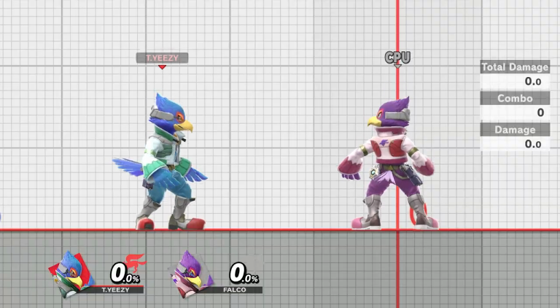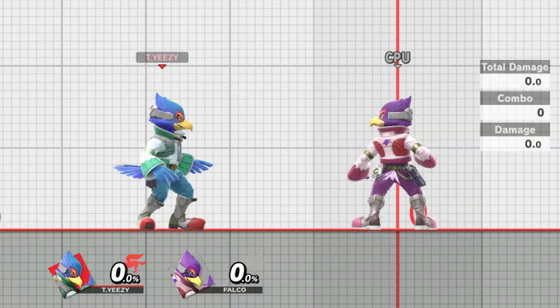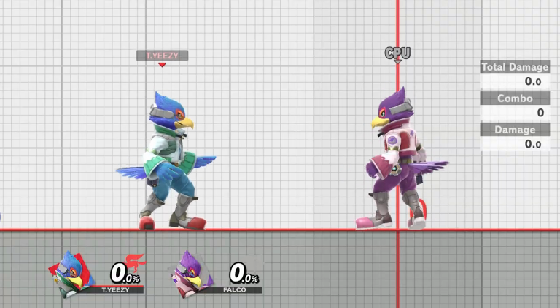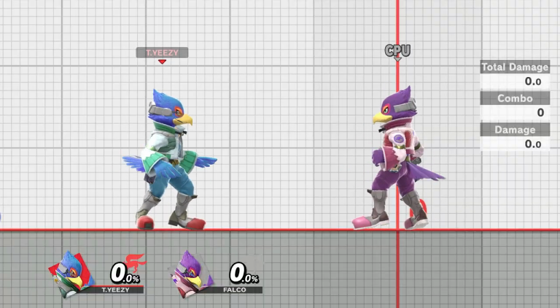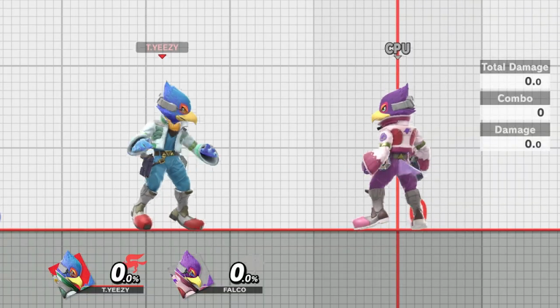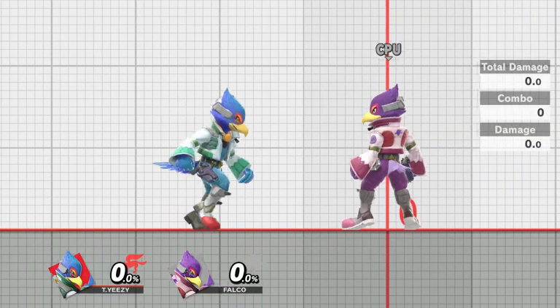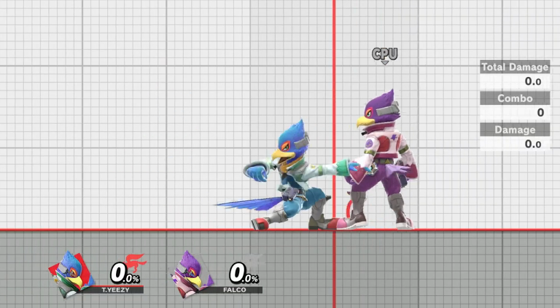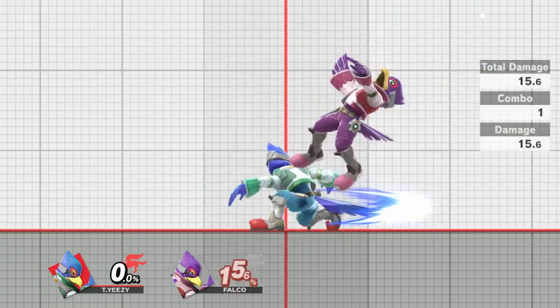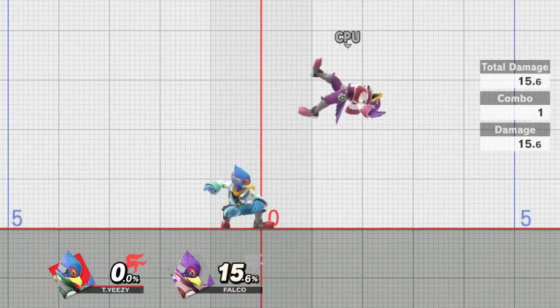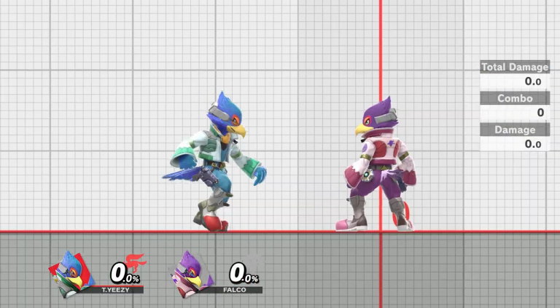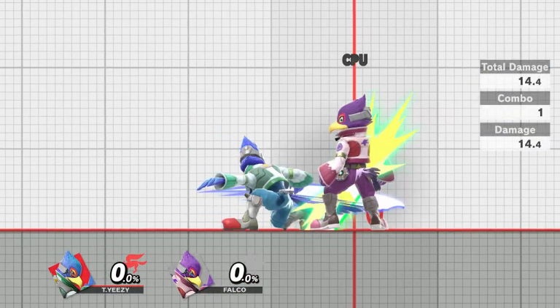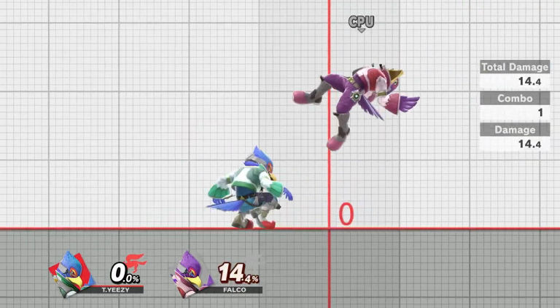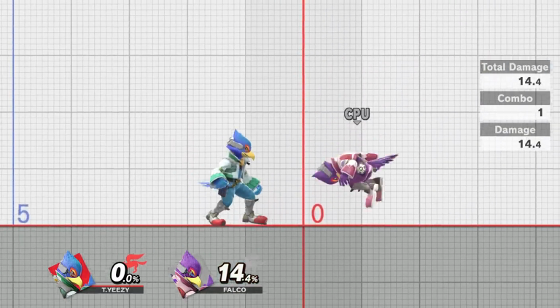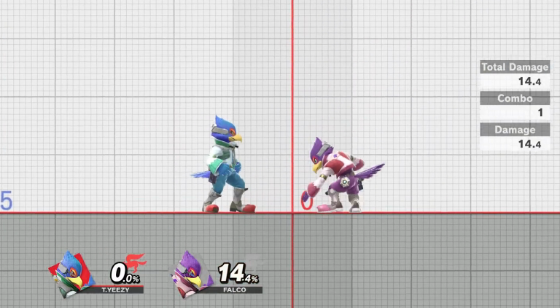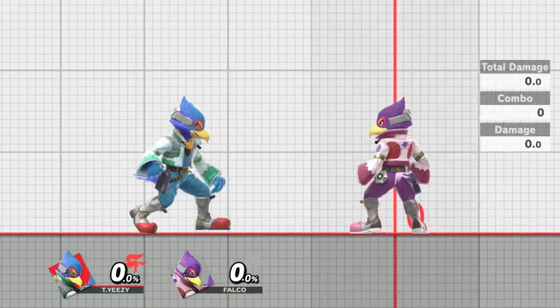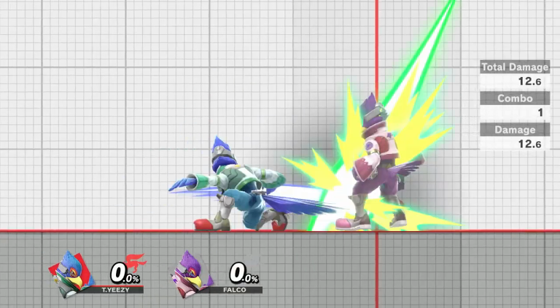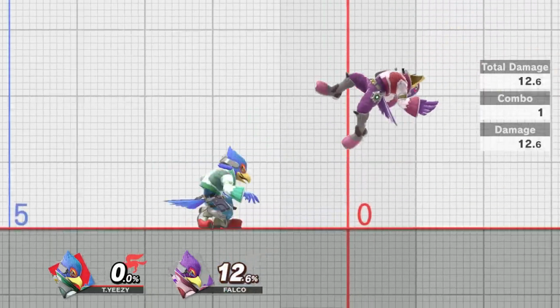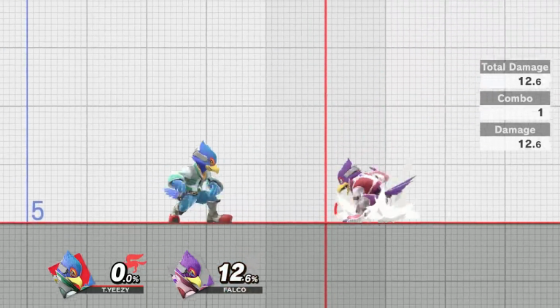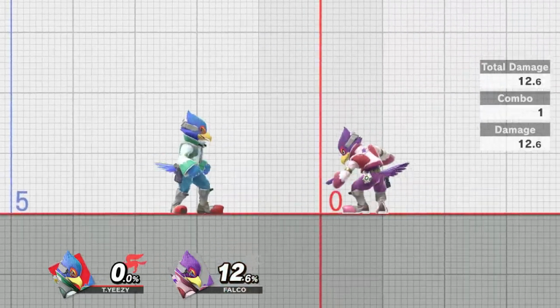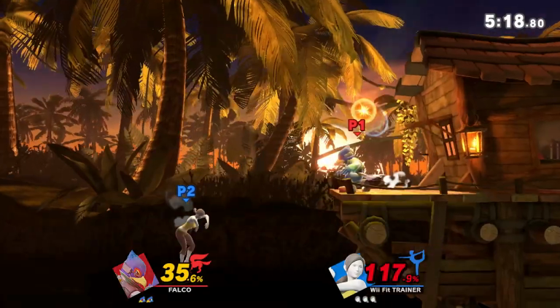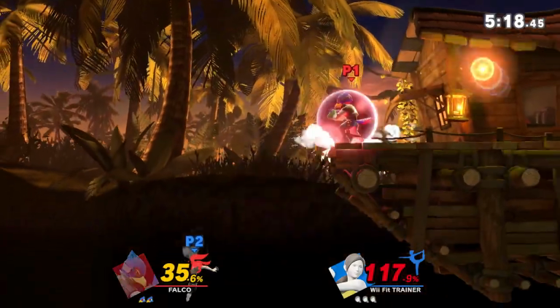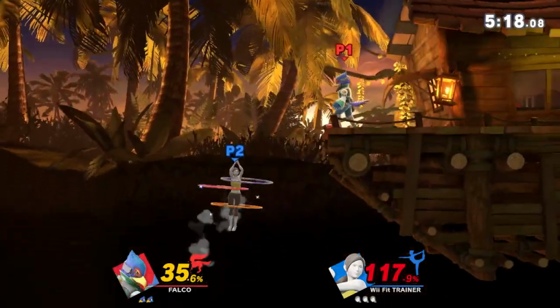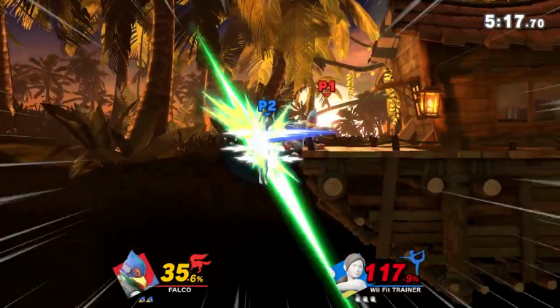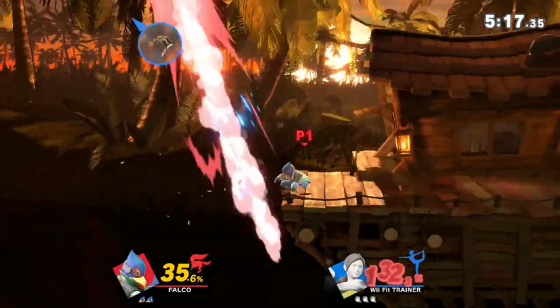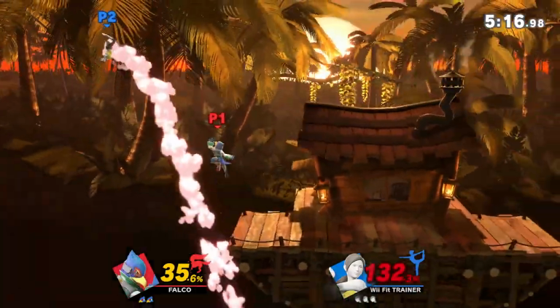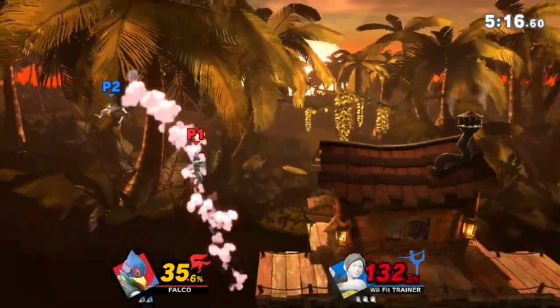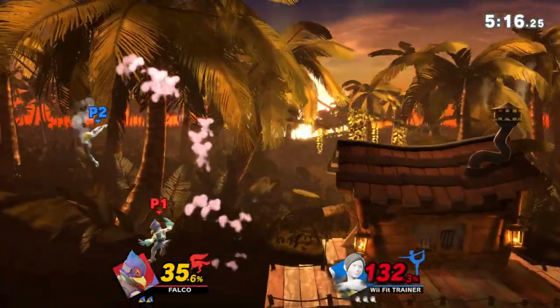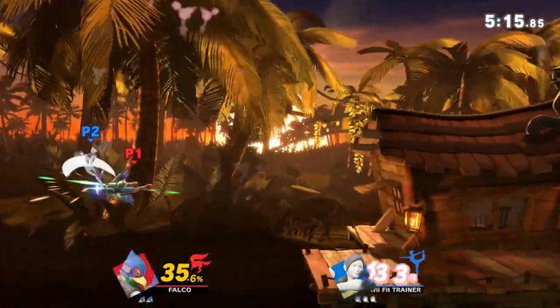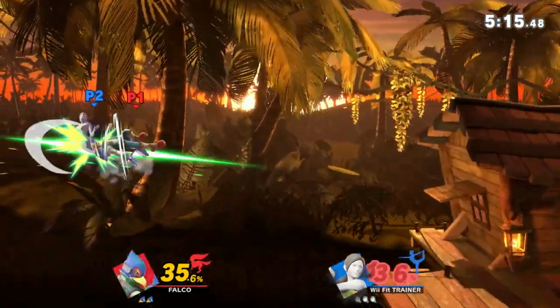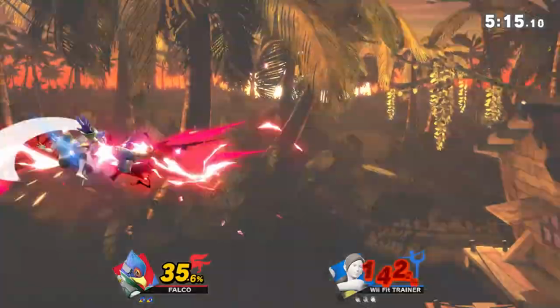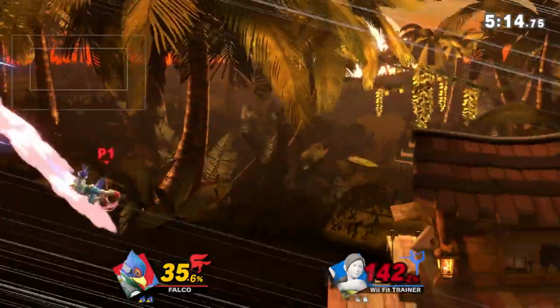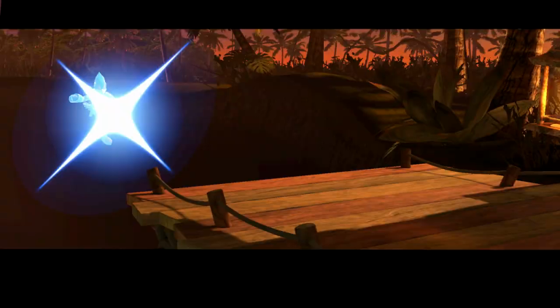Down Tilt has three hitboxes: one at the base of Falco's tail, one at the middle of his tail, and one at the tip of his tail. Each of these hitboxes have different purposes and I'll do my best to explain them all. With that, let's get right into it.